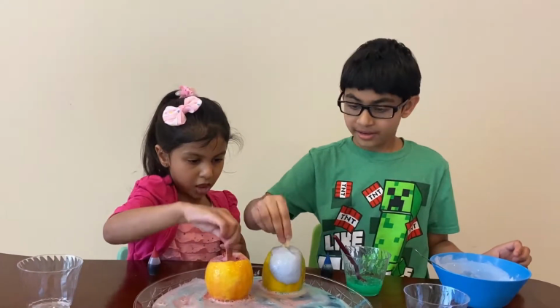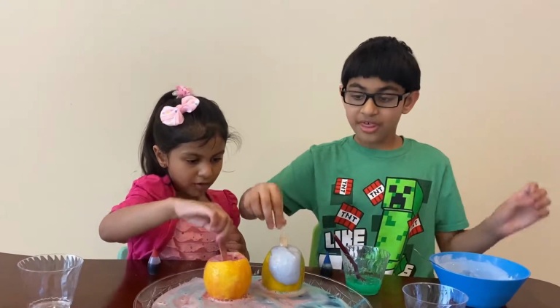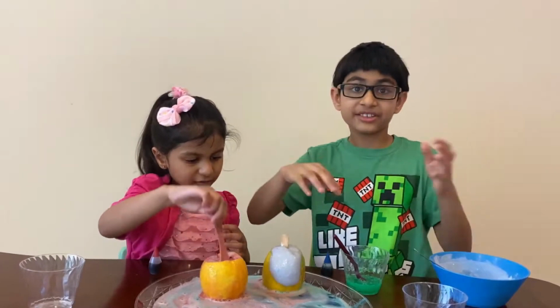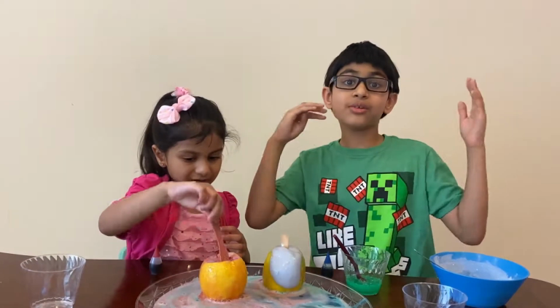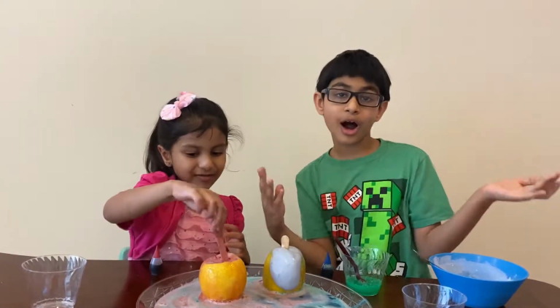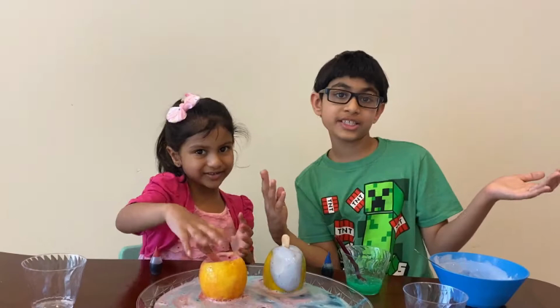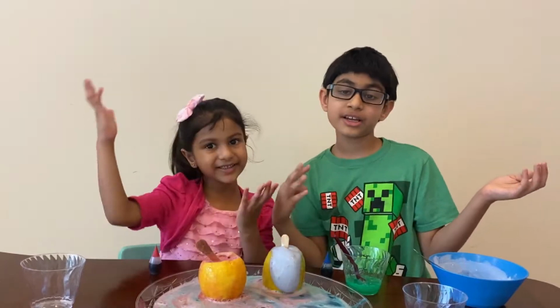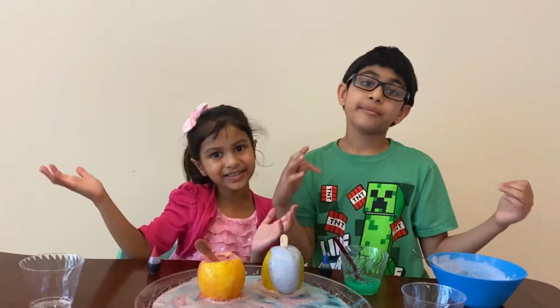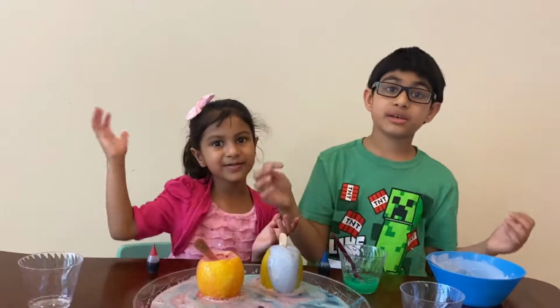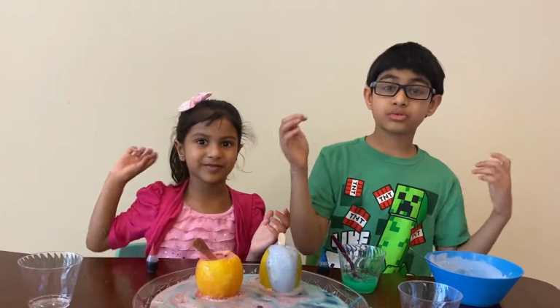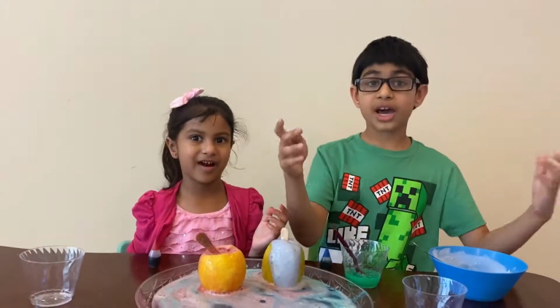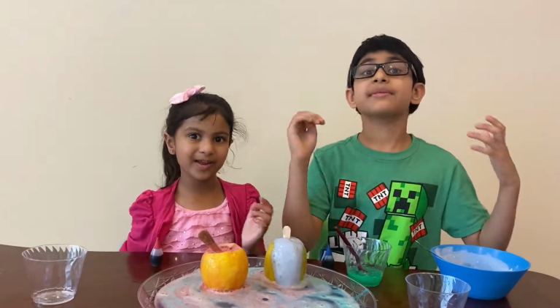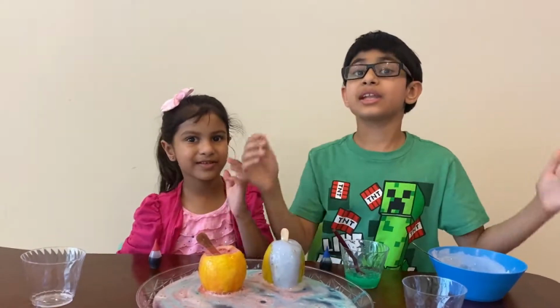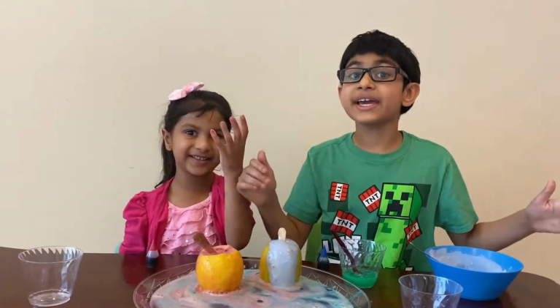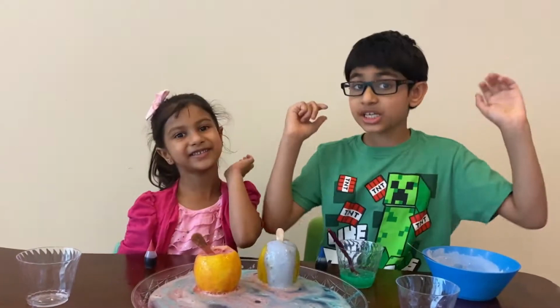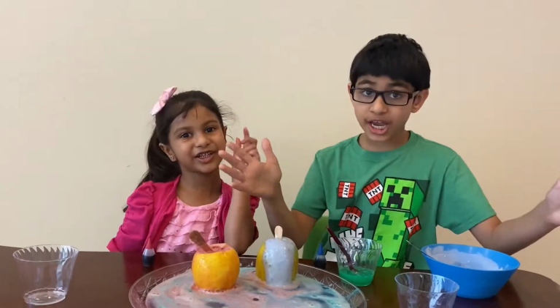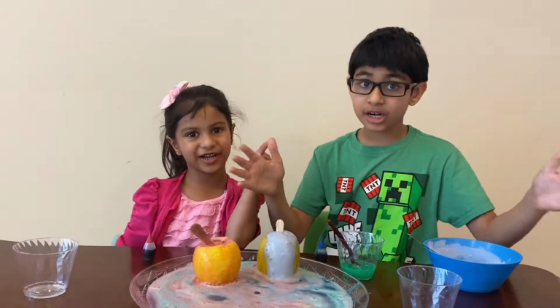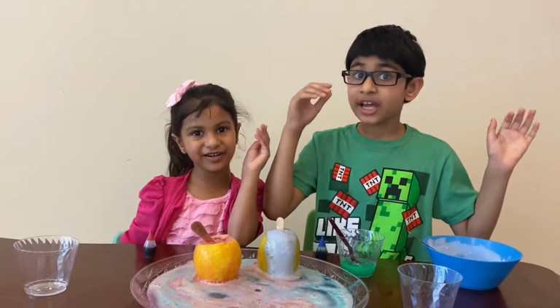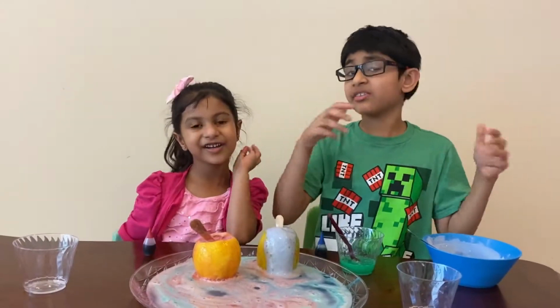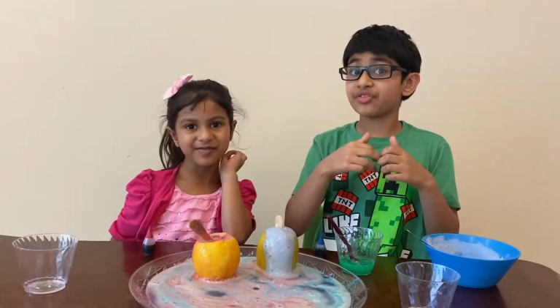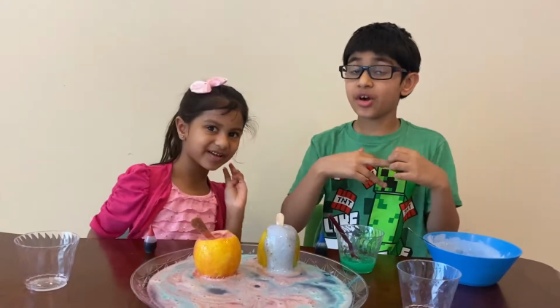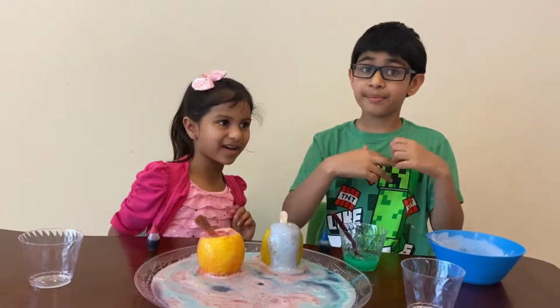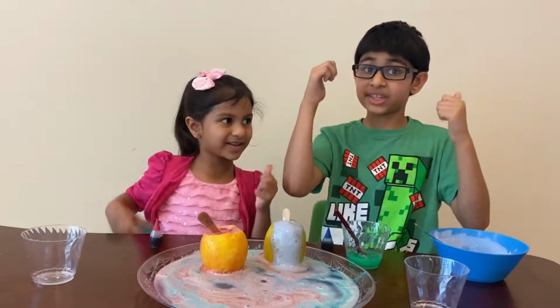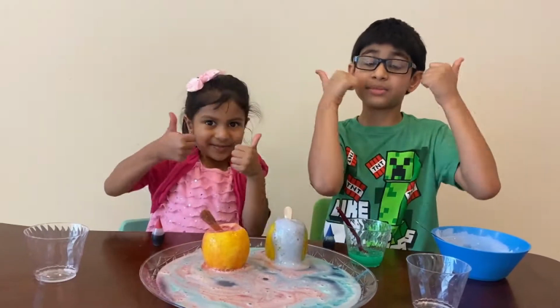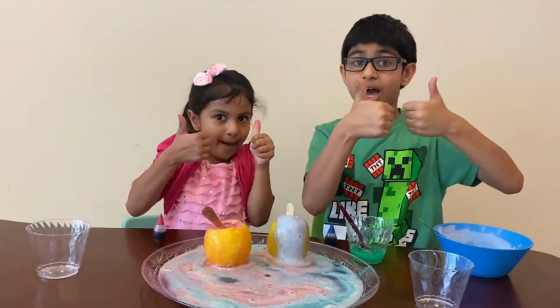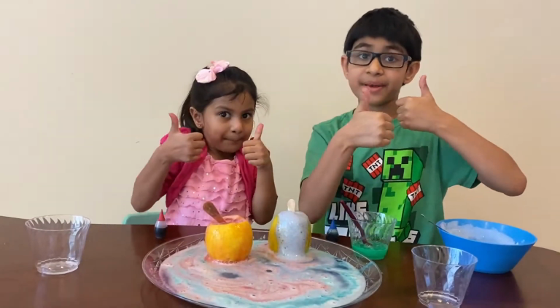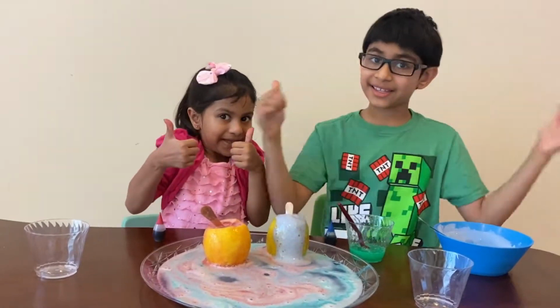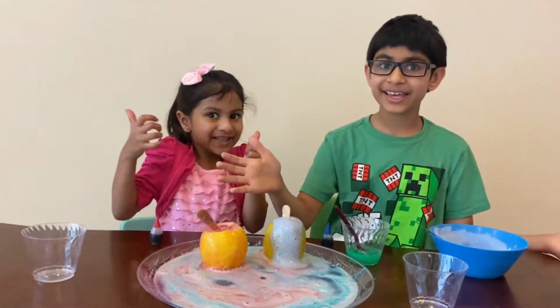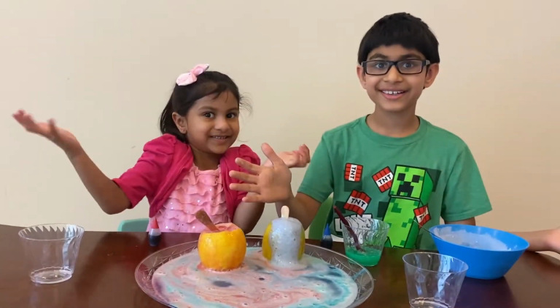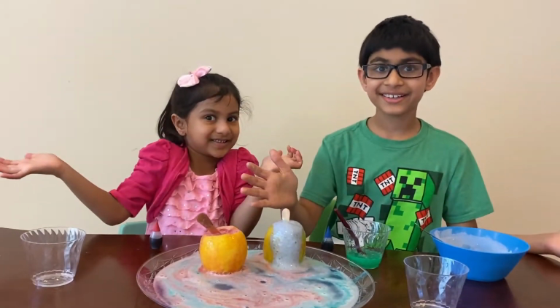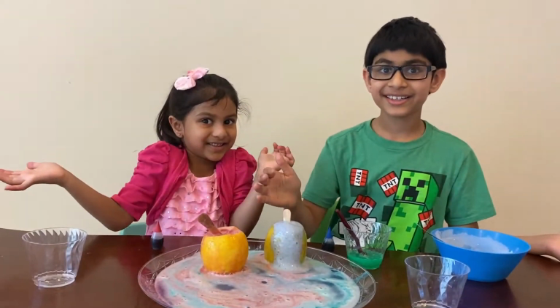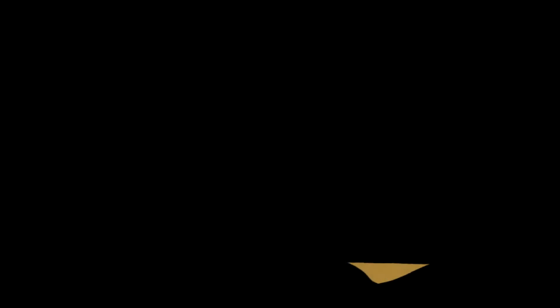Thanks for watching! Please subscribe, like, and share, and give this video a big thumbs up.